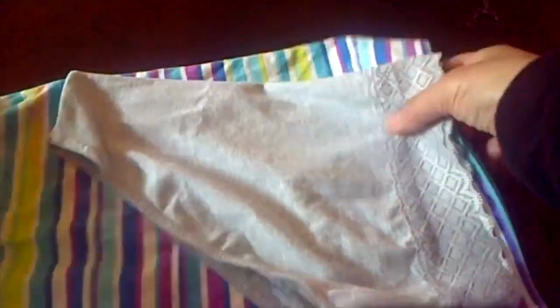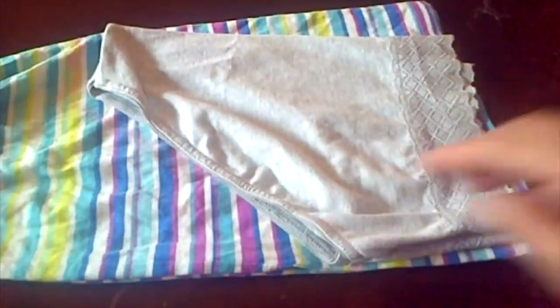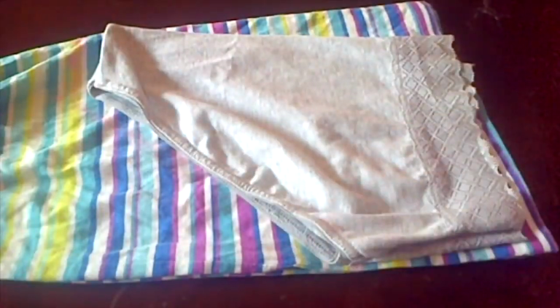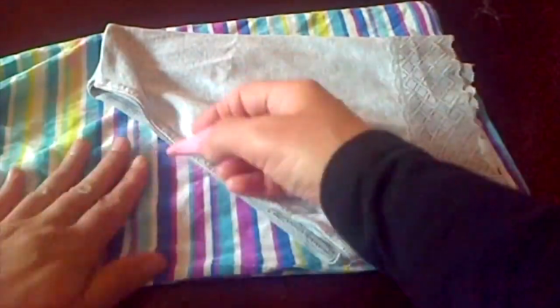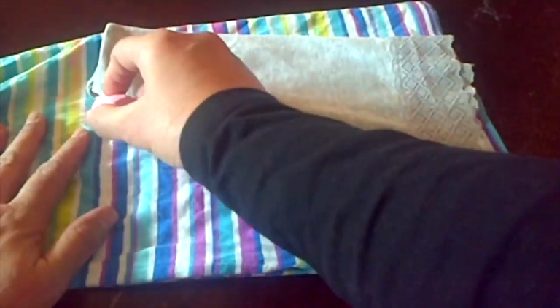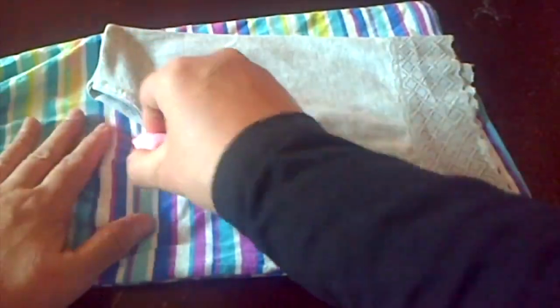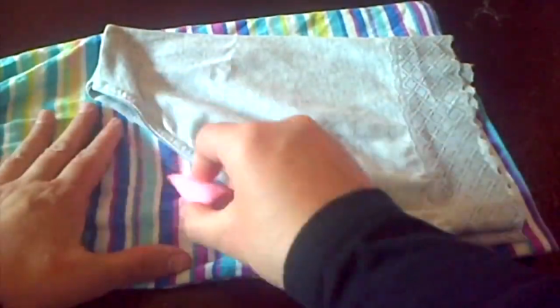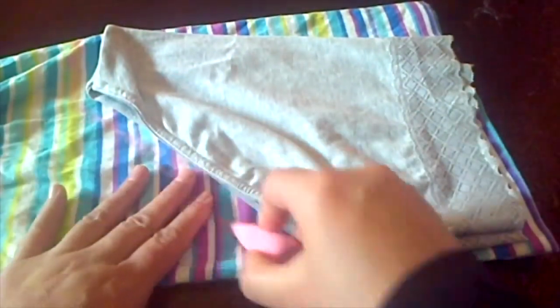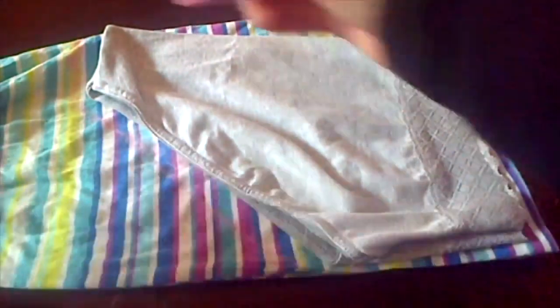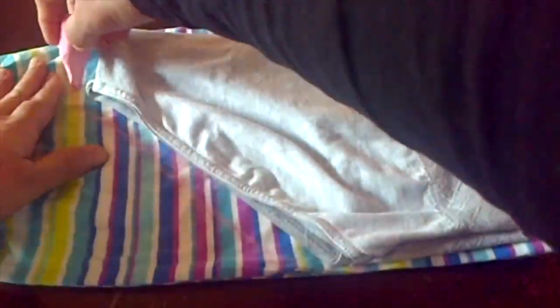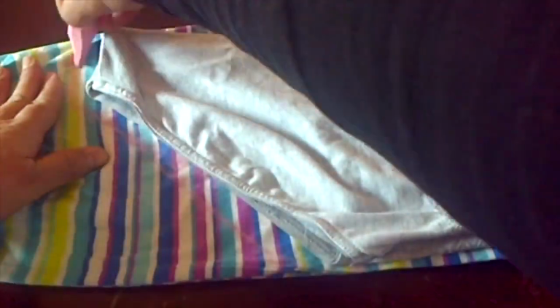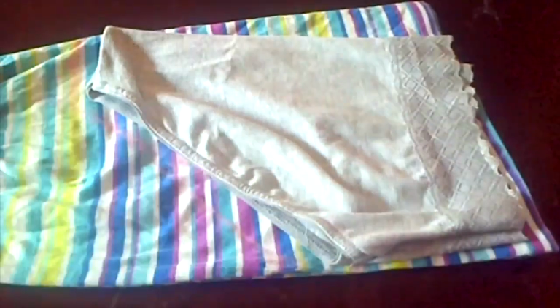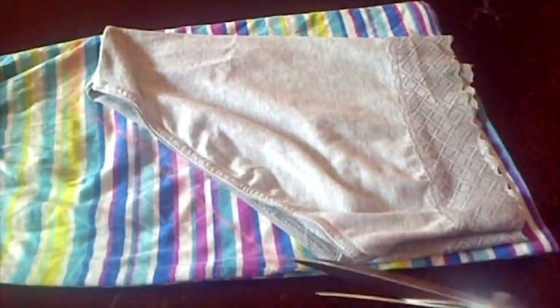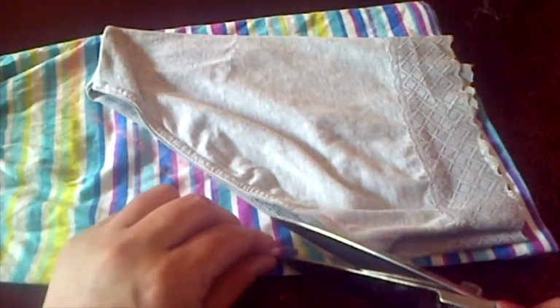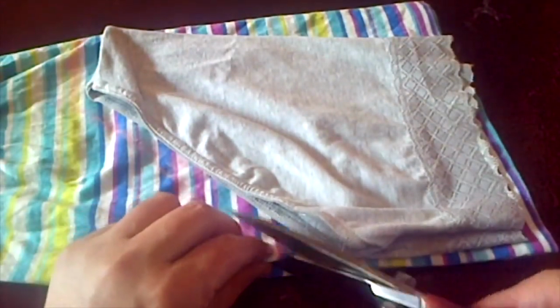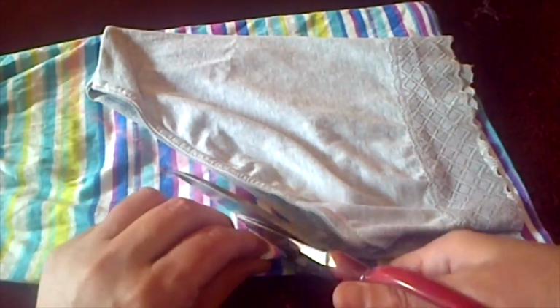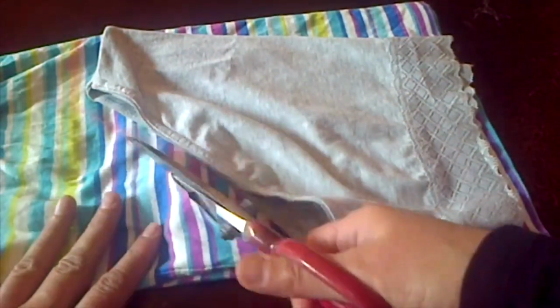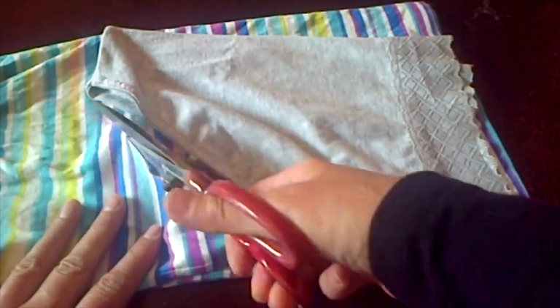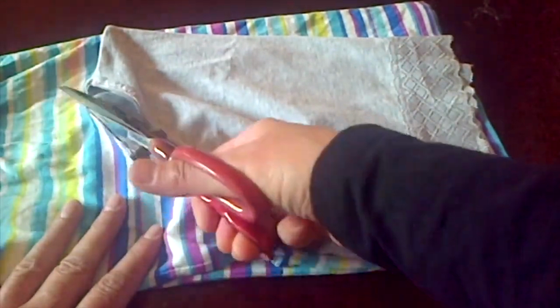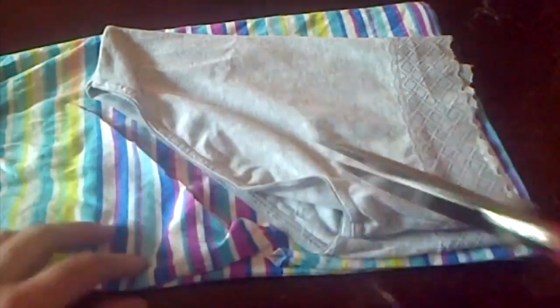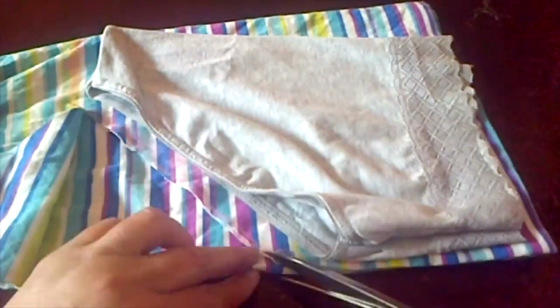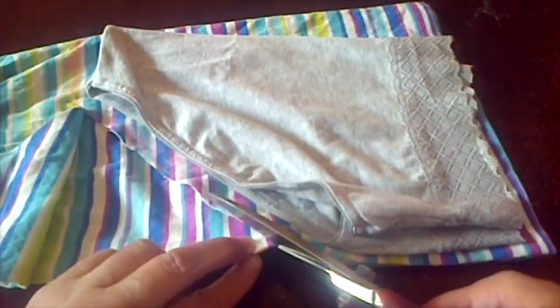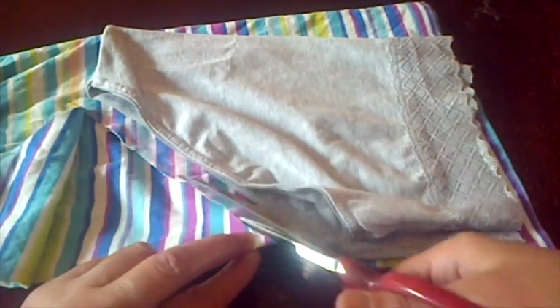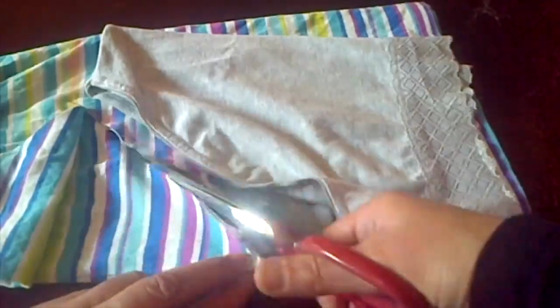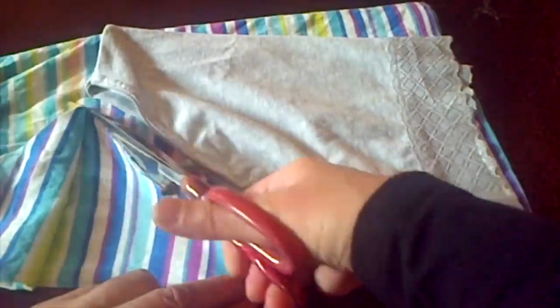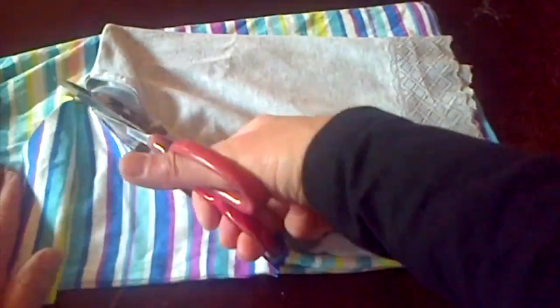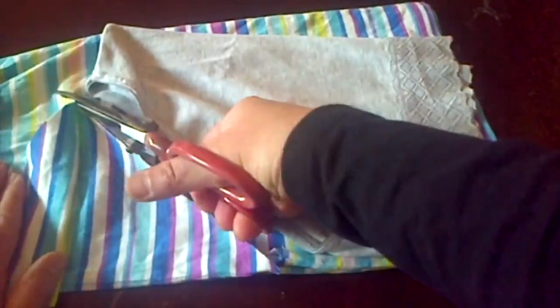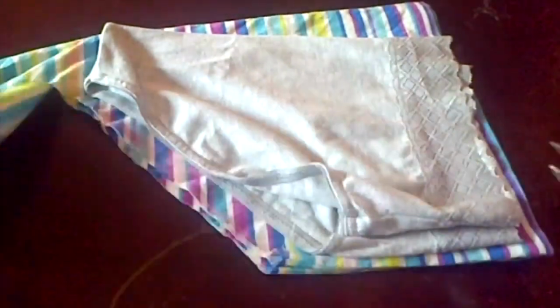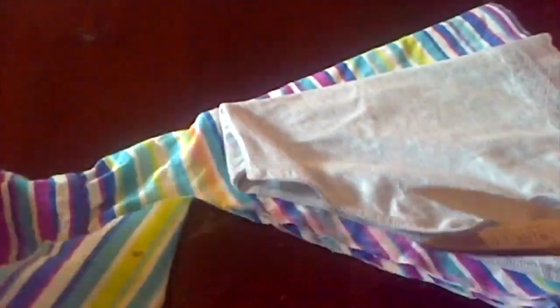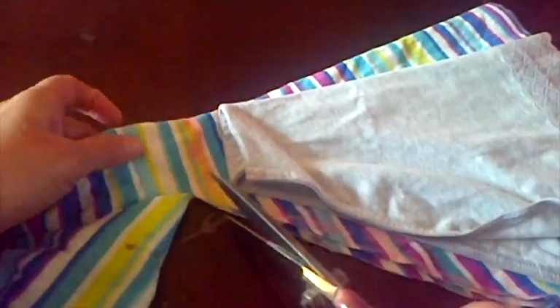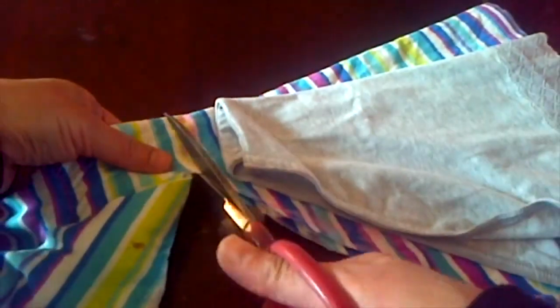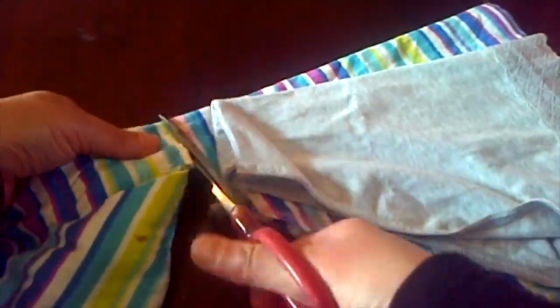If the stretch of your cloth is different — mine is not that stretchy — place the template the way you can see here, and then just cut on the trace that you already made.